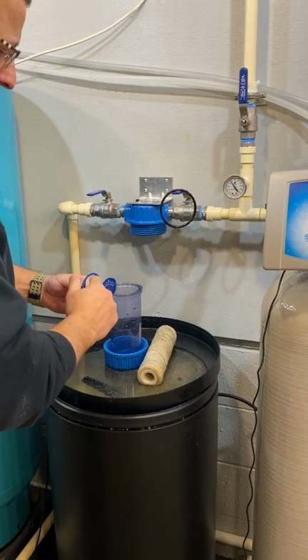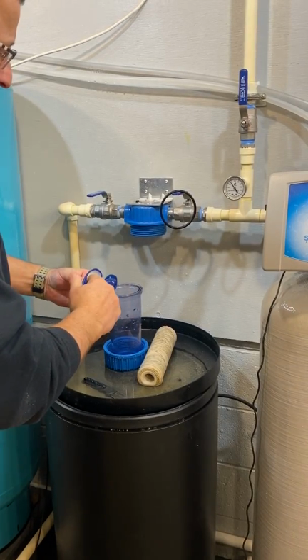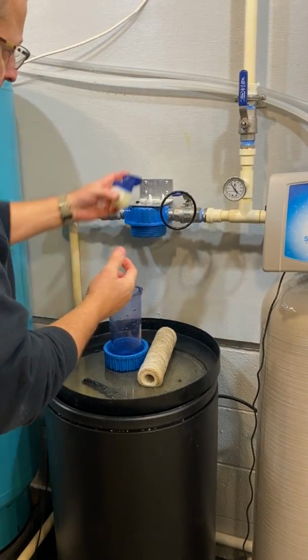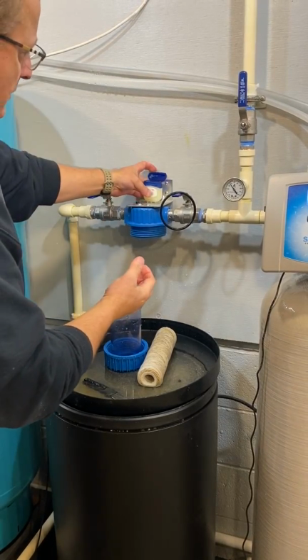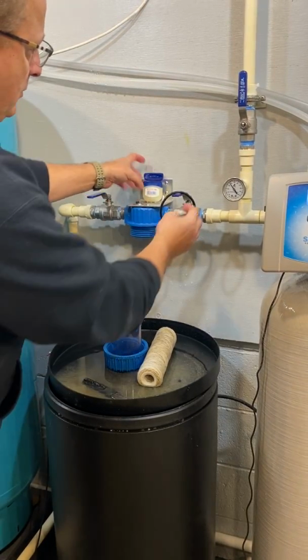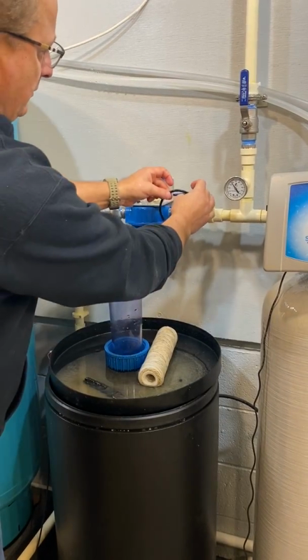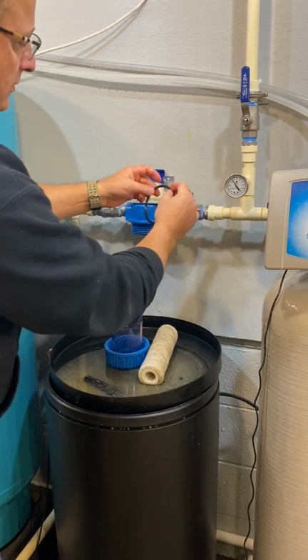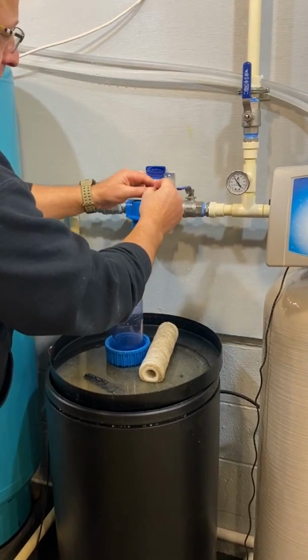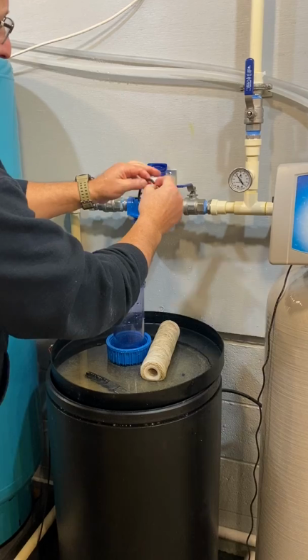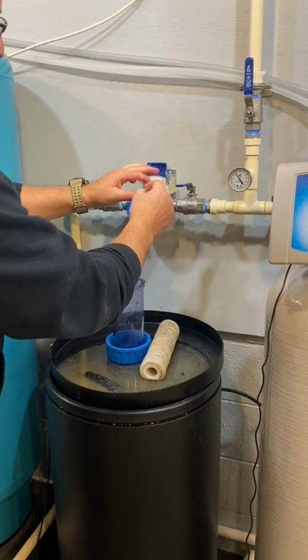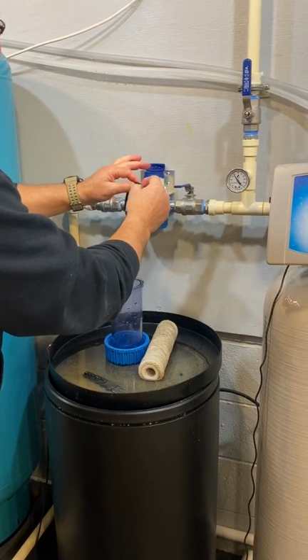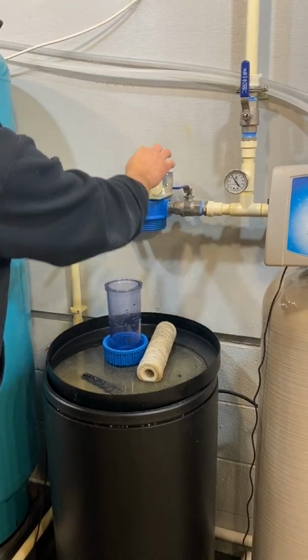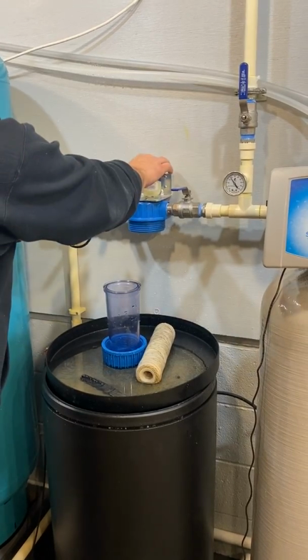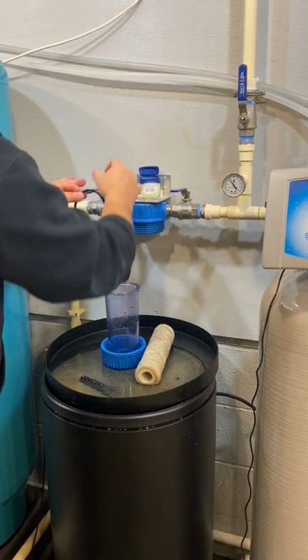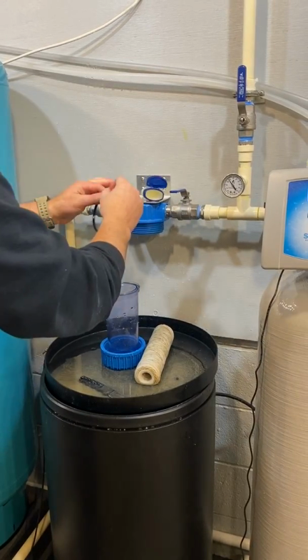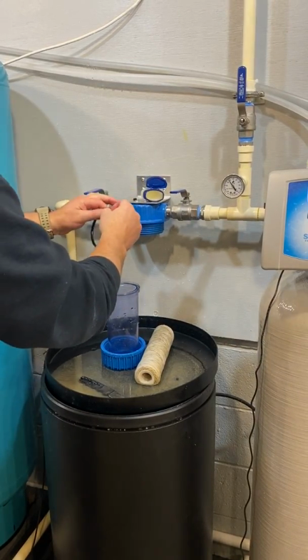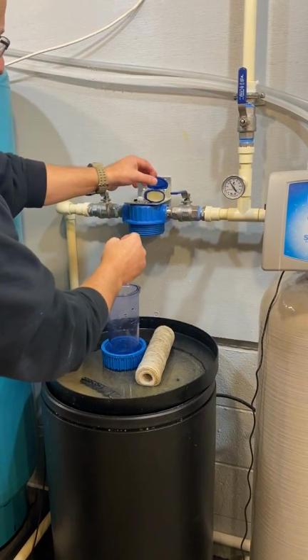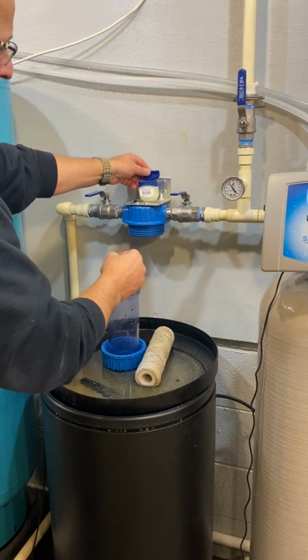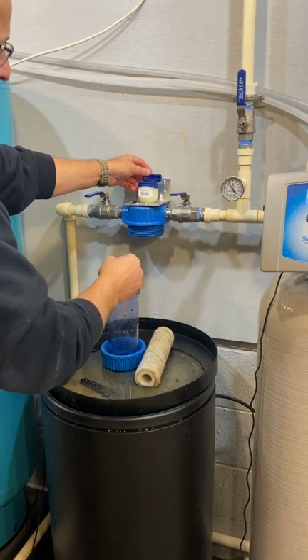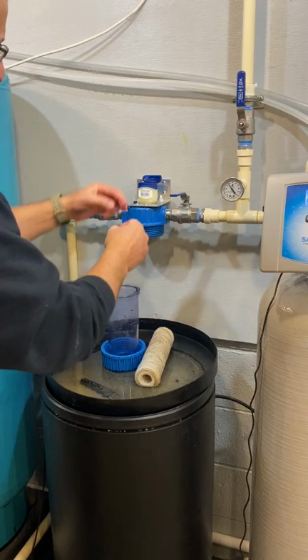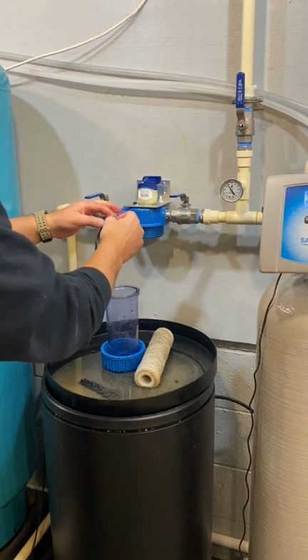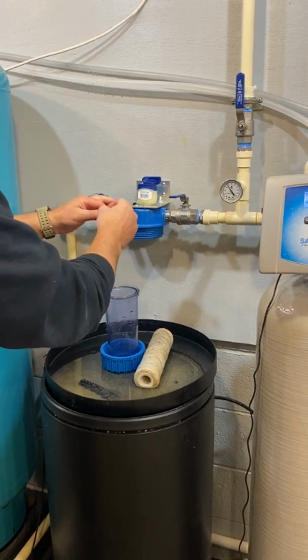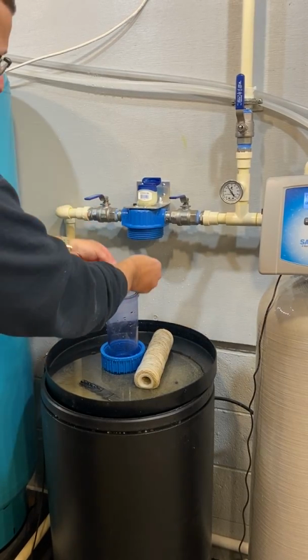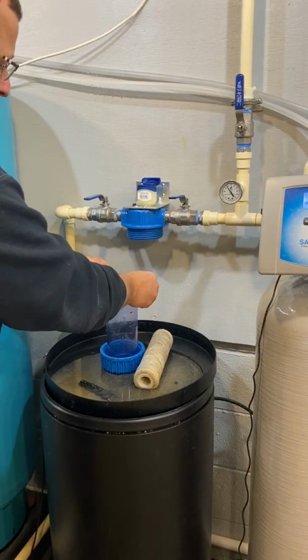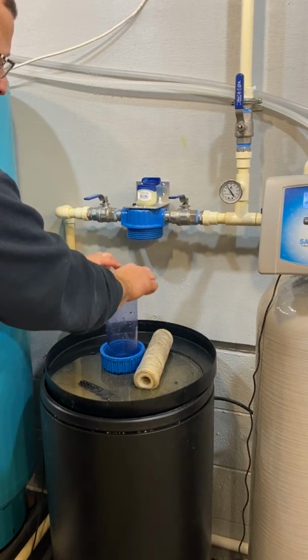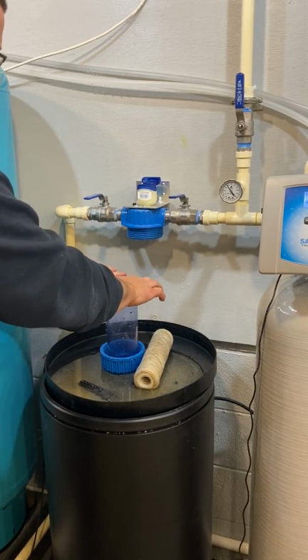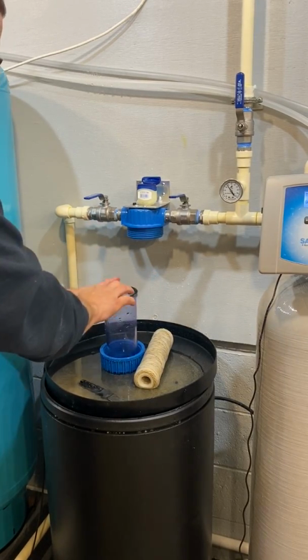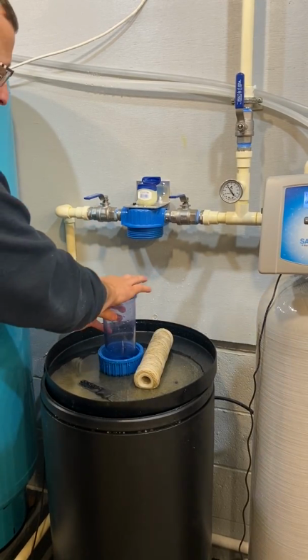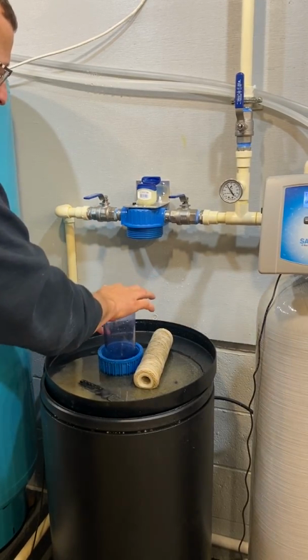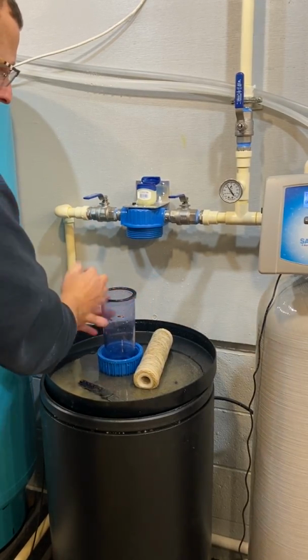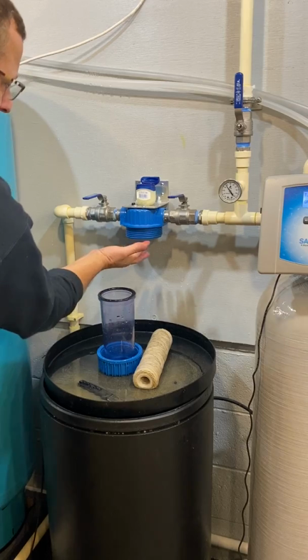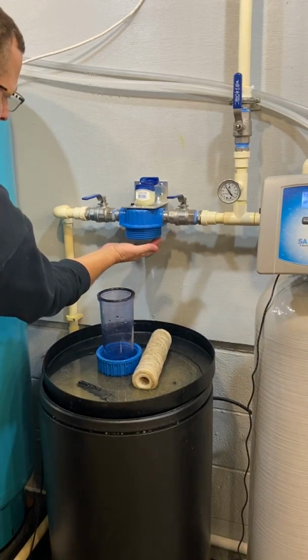Take some Vaseline and put a little bit on the o-ring. Put it back in the housing with a little grease underneath.